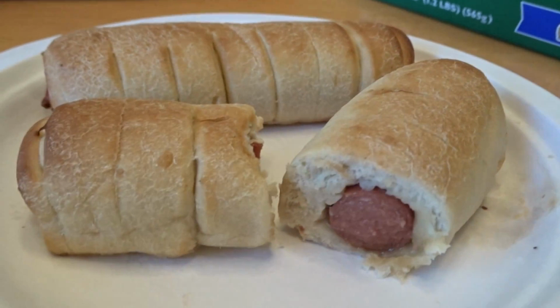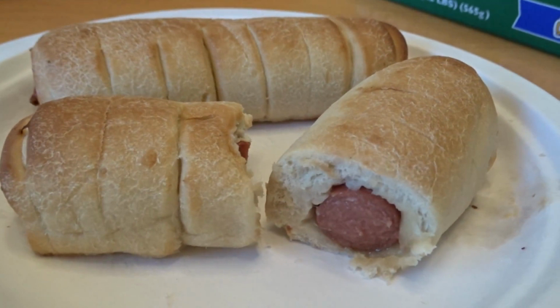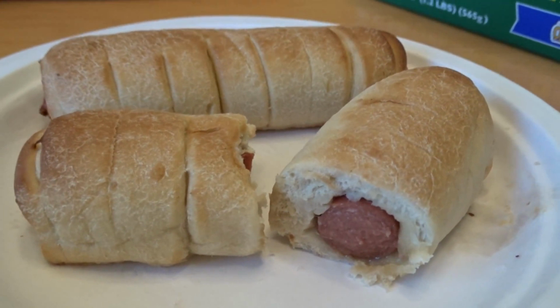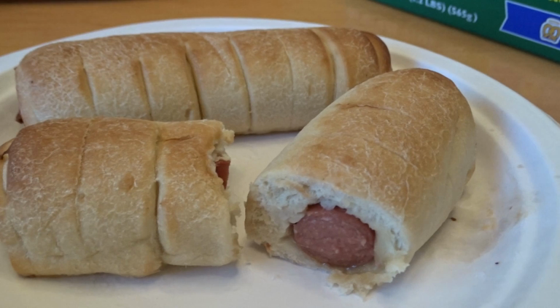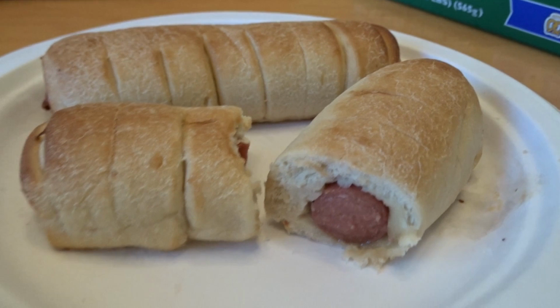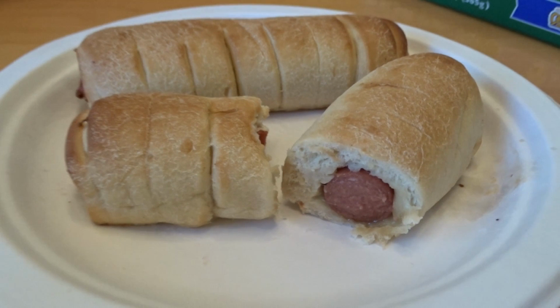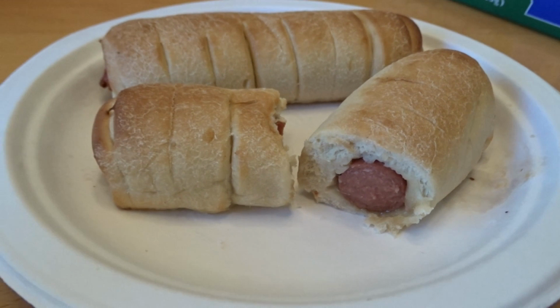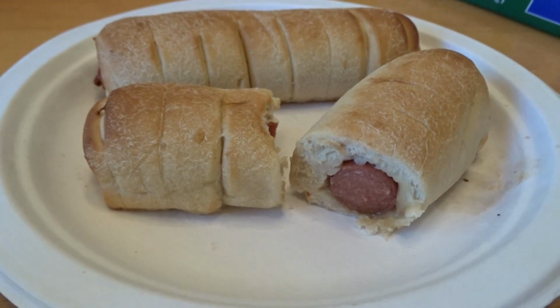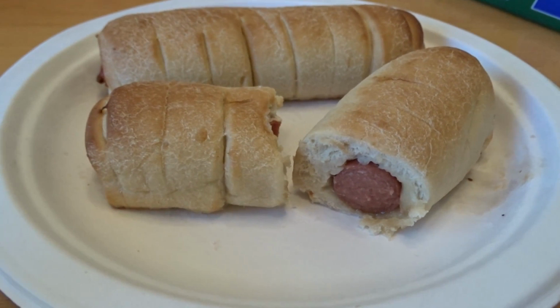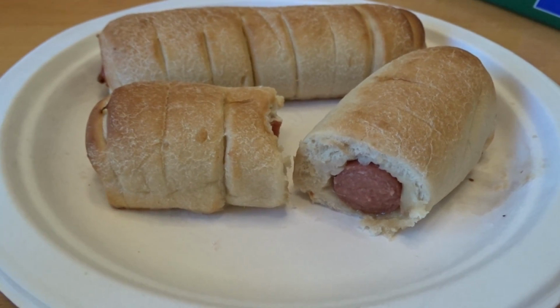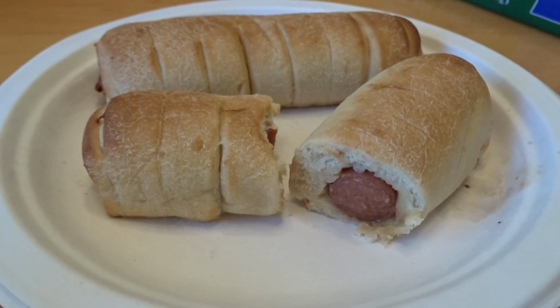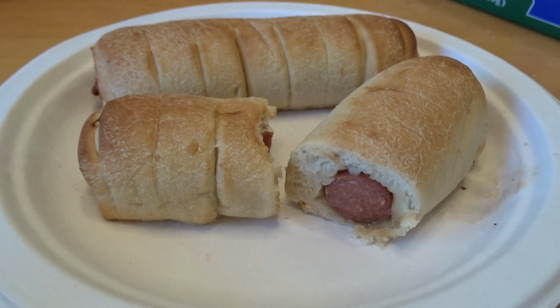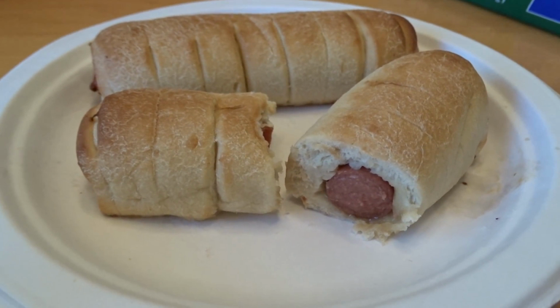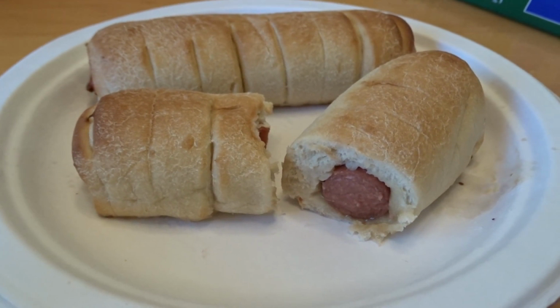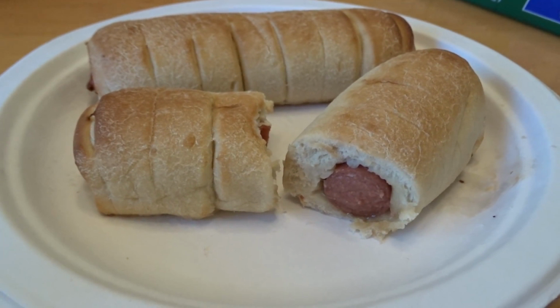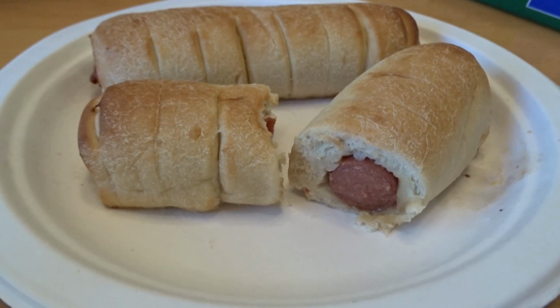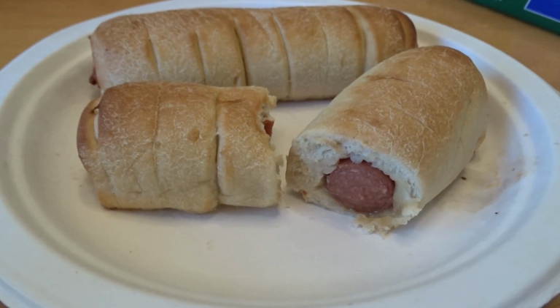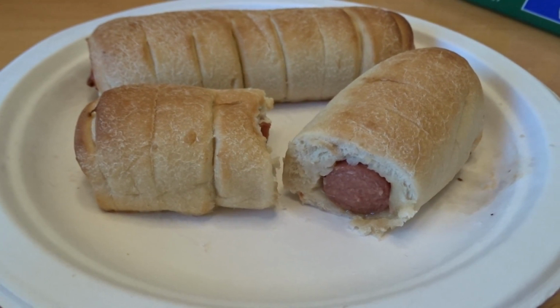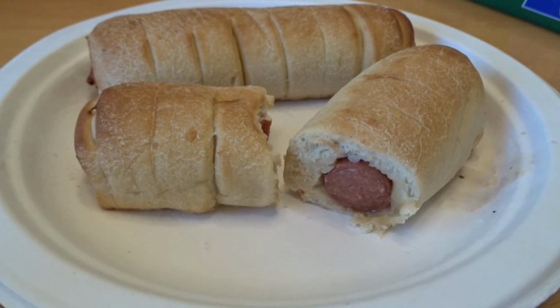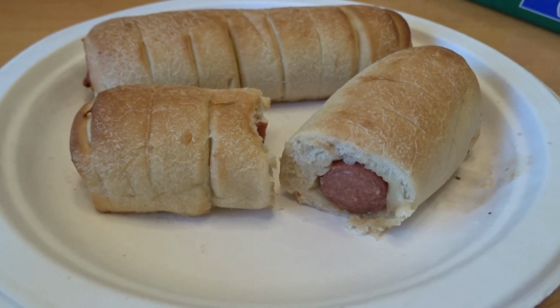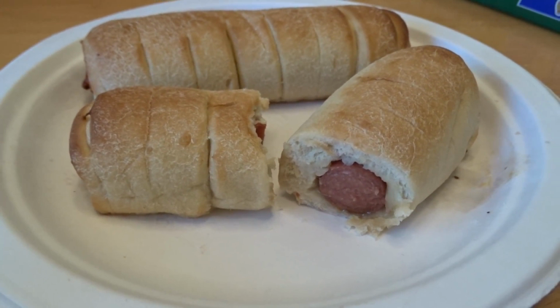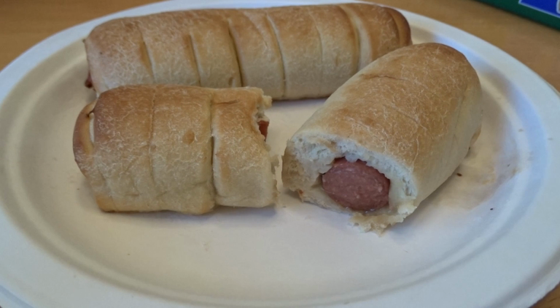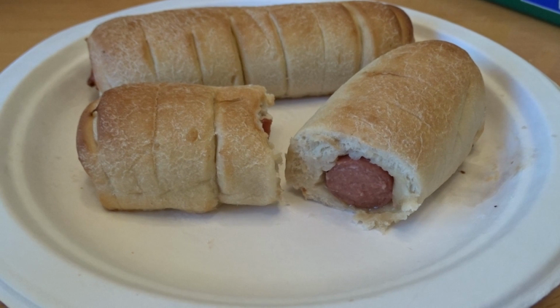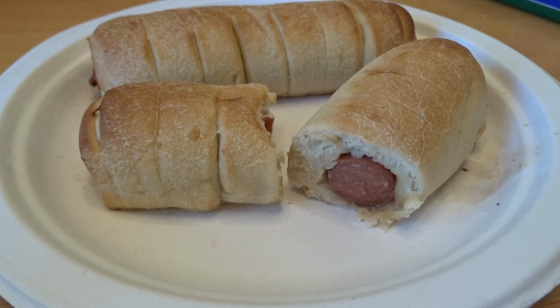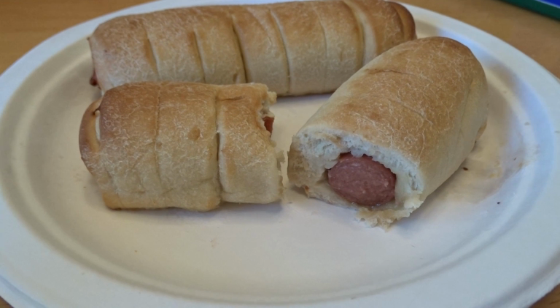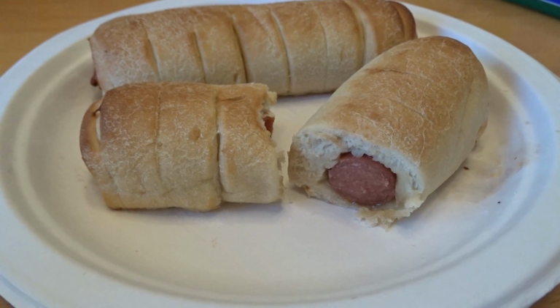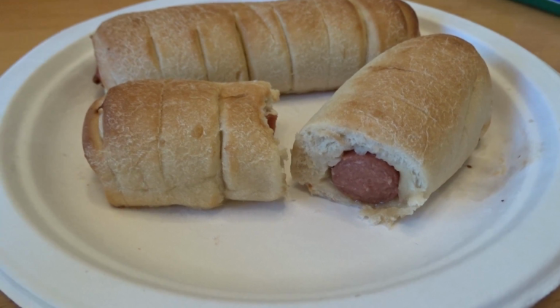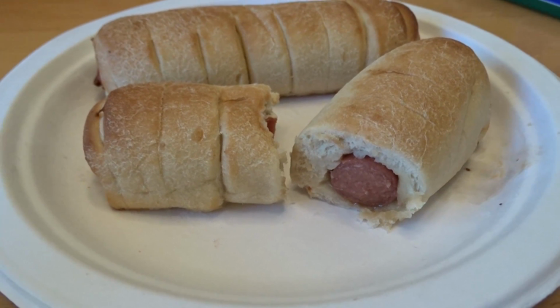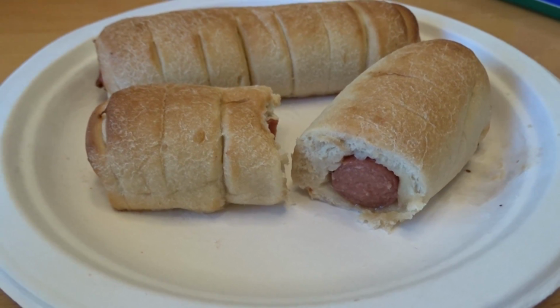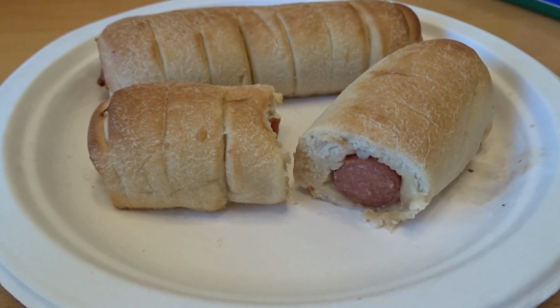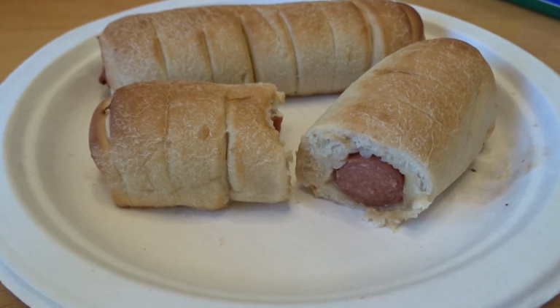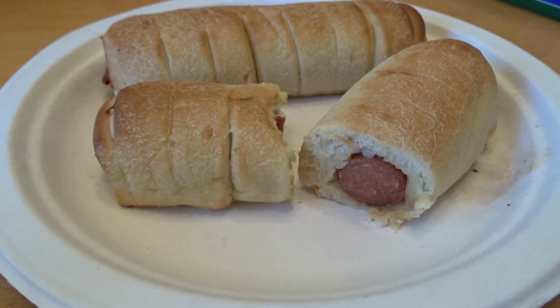I gave it a five. Out of ten? Yes. Why only a five out of ten? Is it that the hot dog doesn't taste good? I gave it a seven.